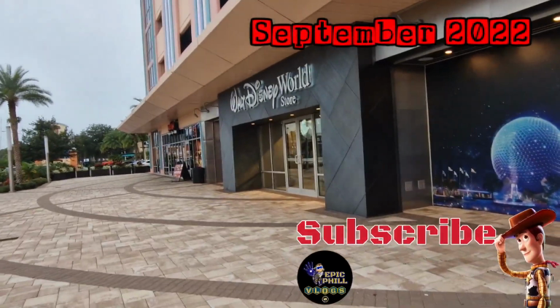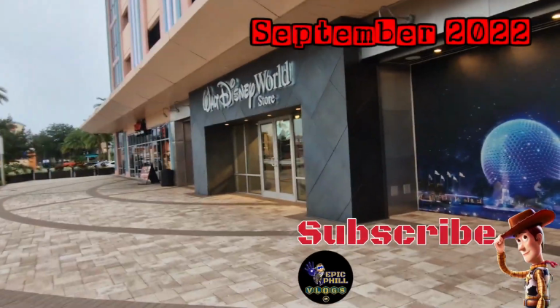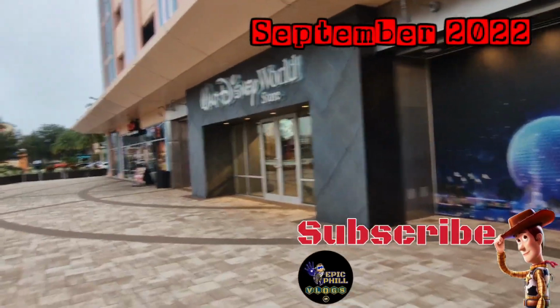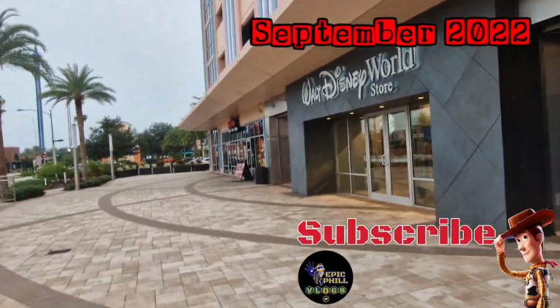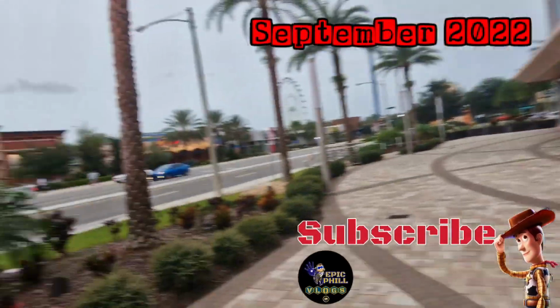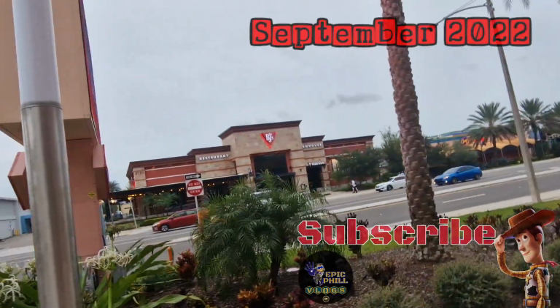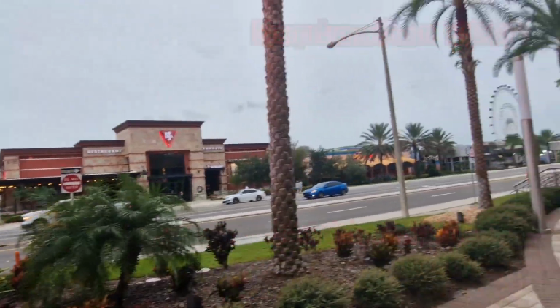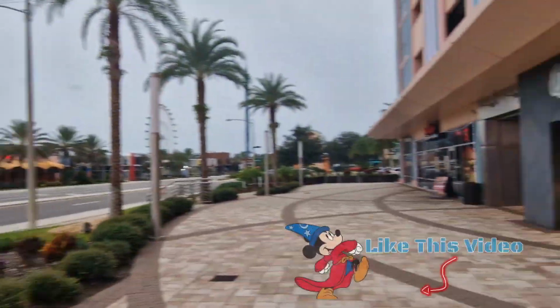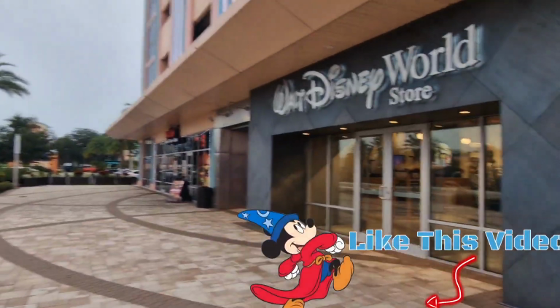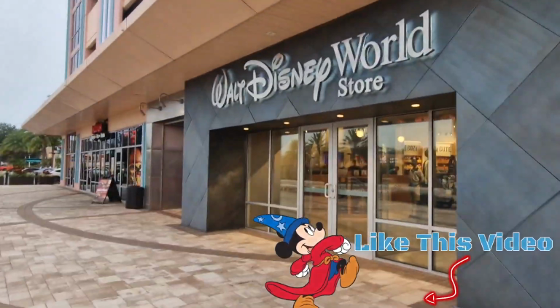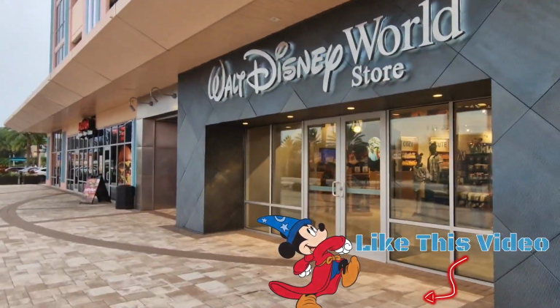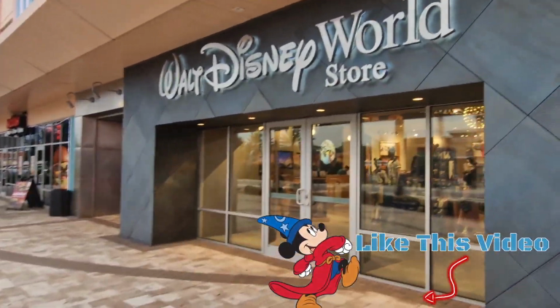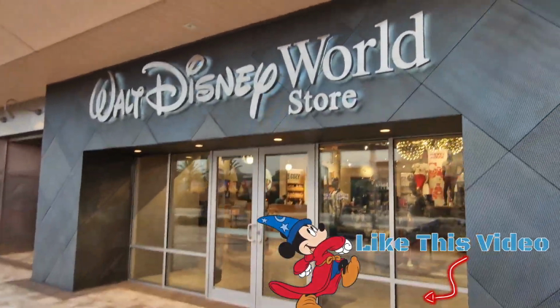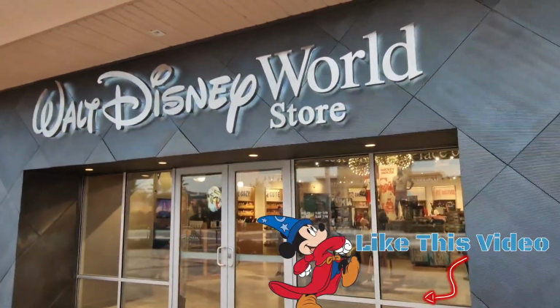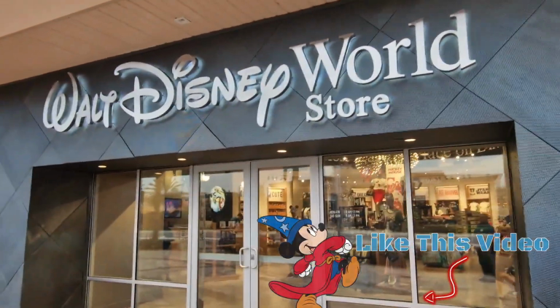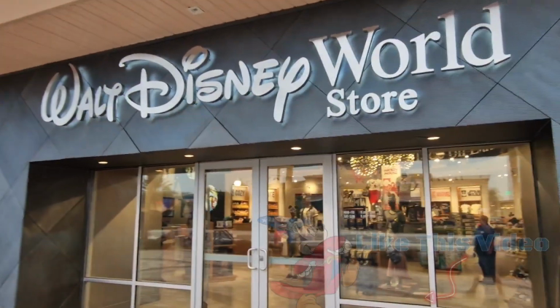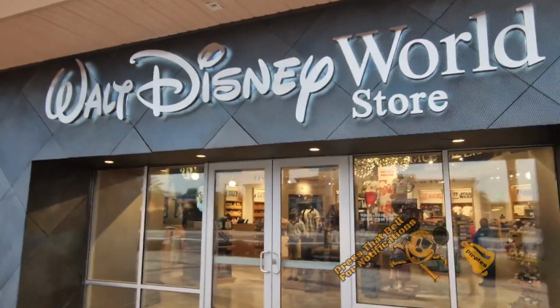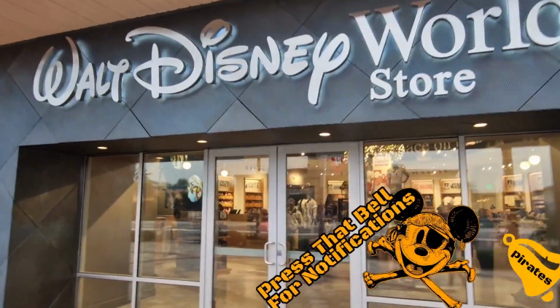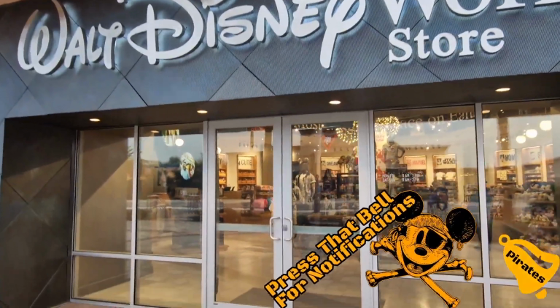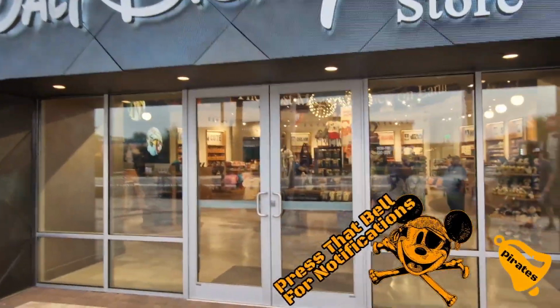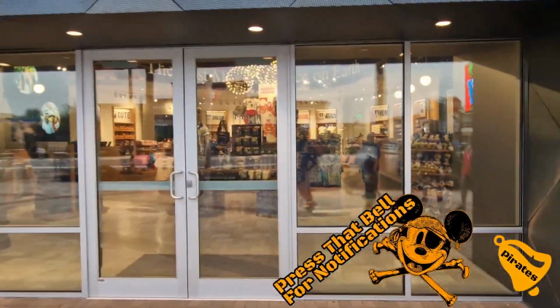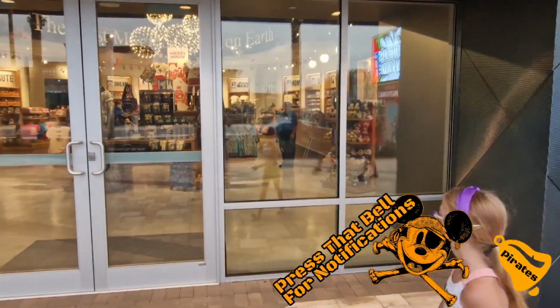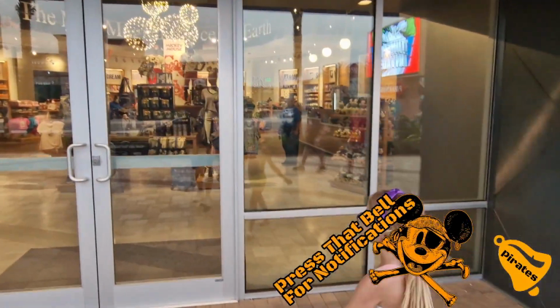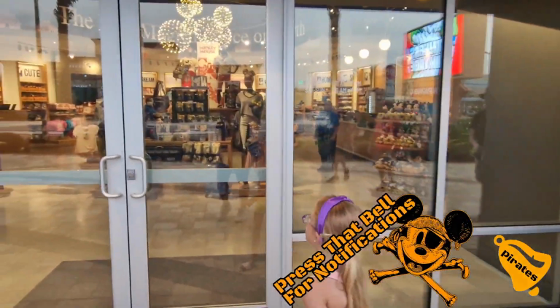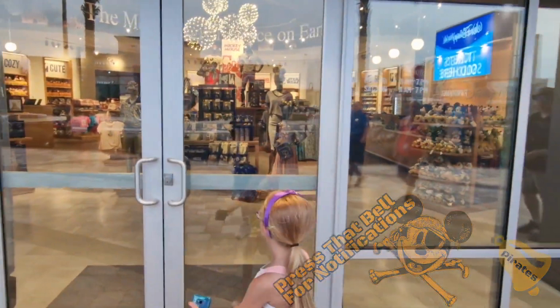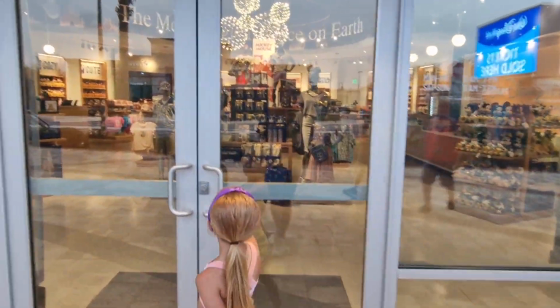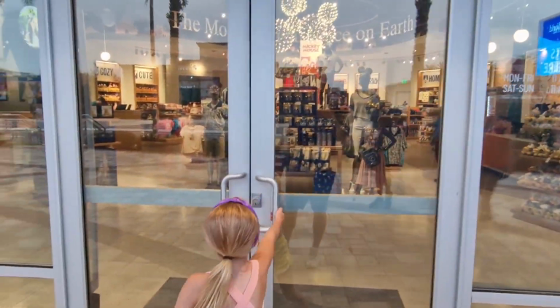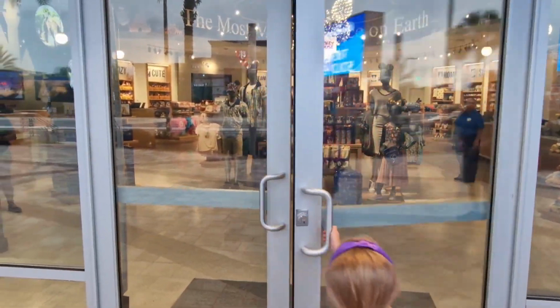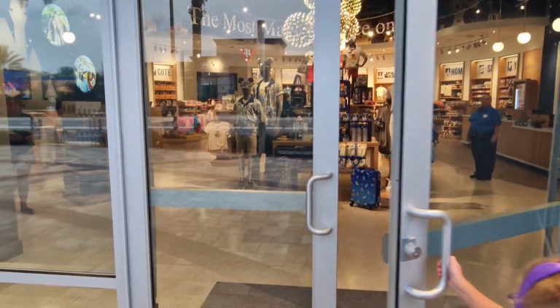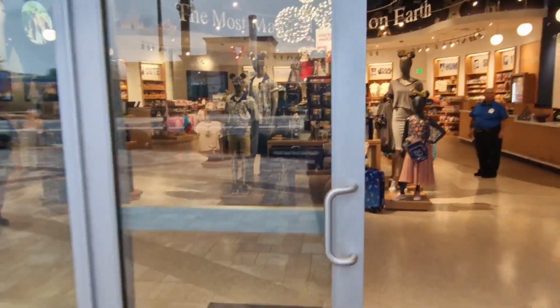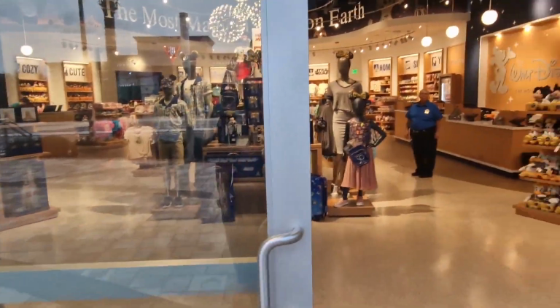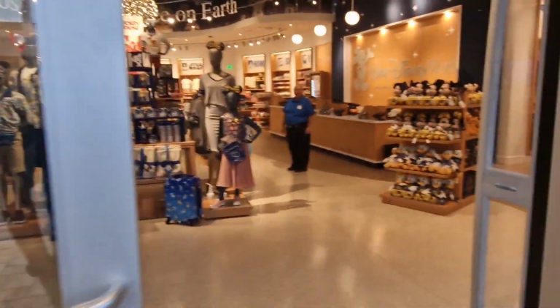Here it is, across the road. That's safe. Welcome to the Walt Disney Store on International Drive. My servant is here, thank you very much.